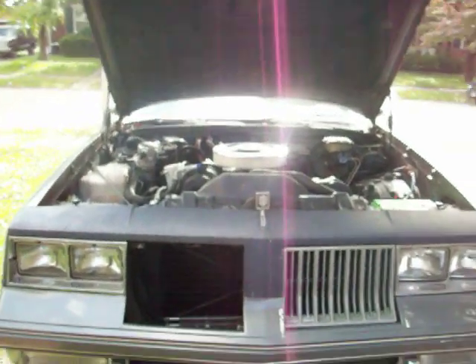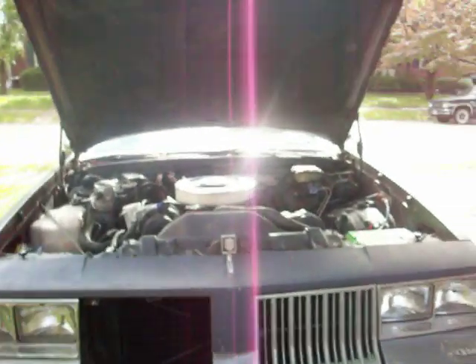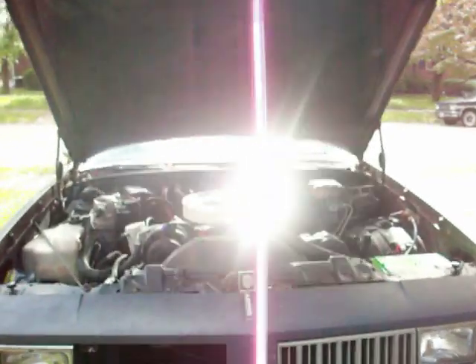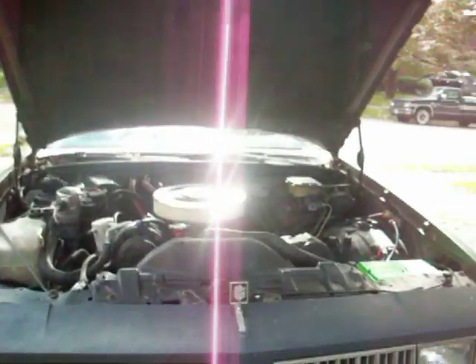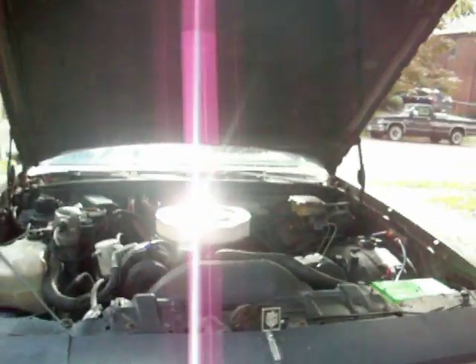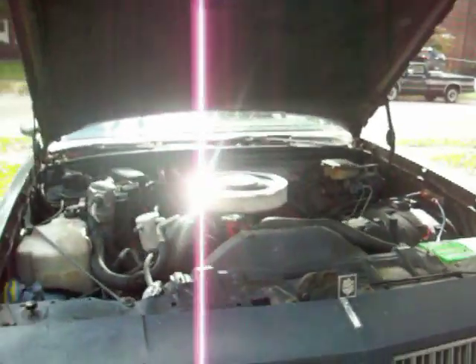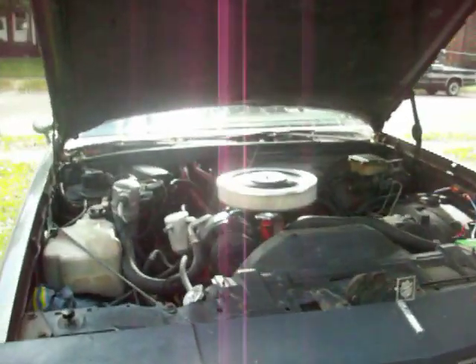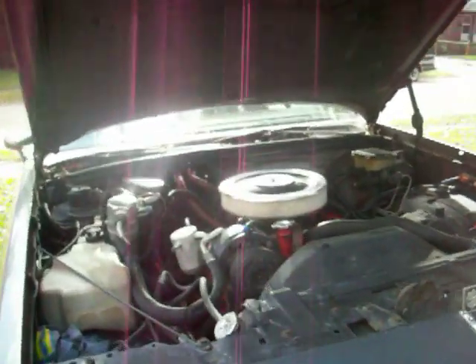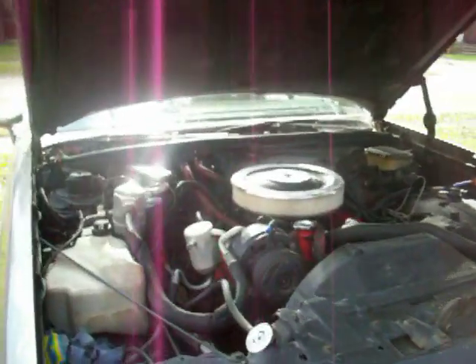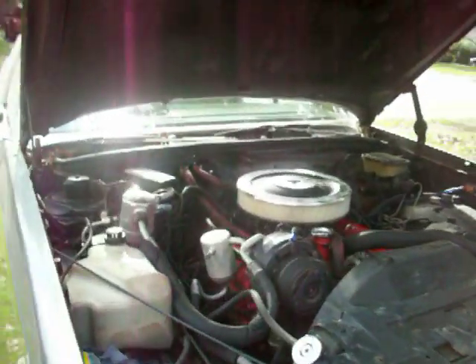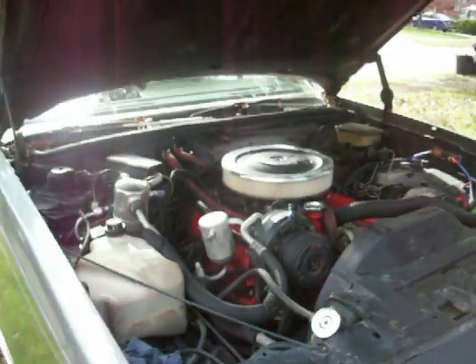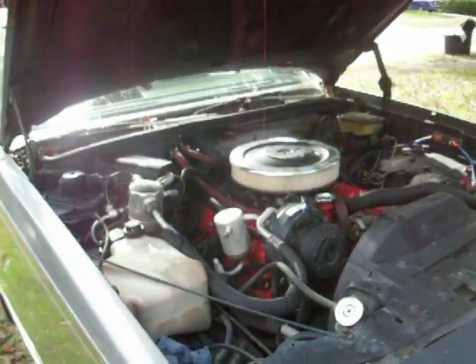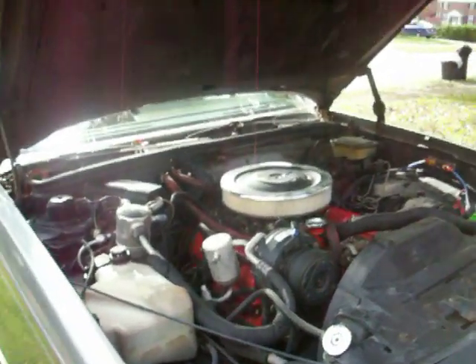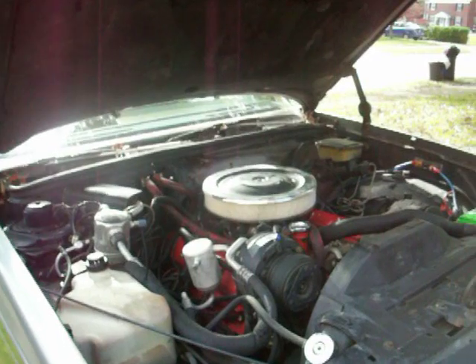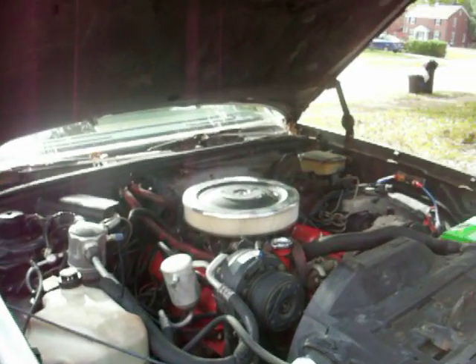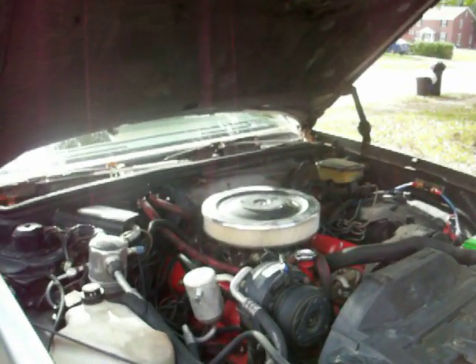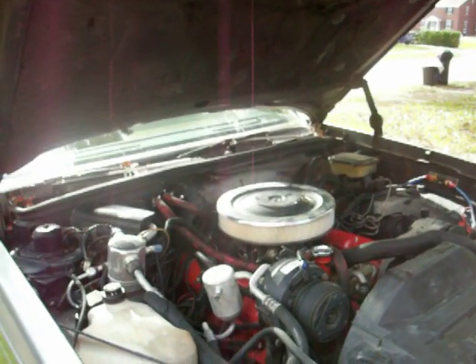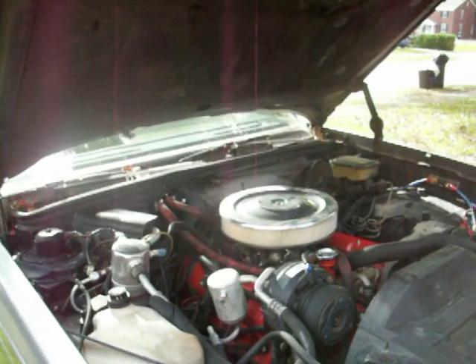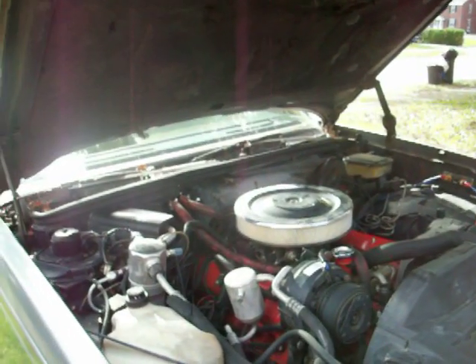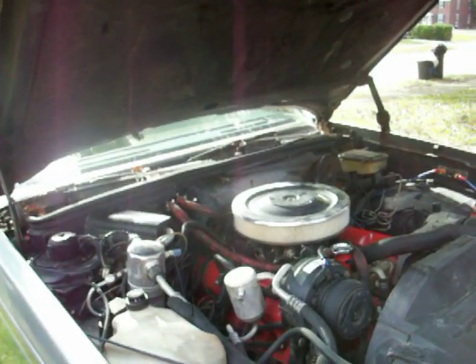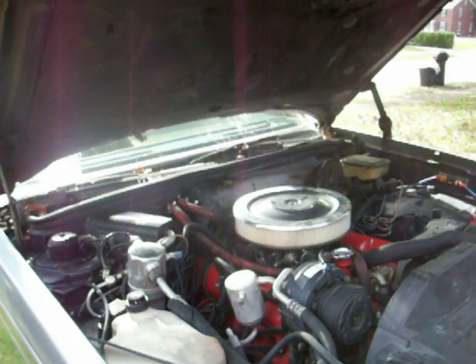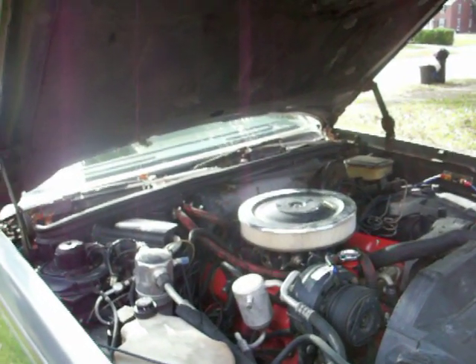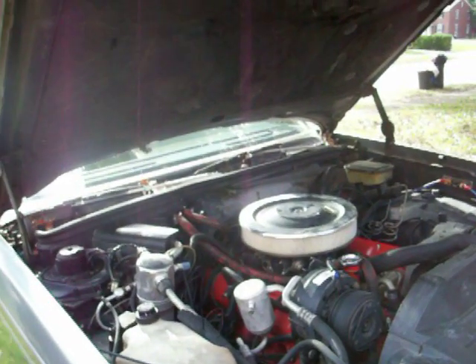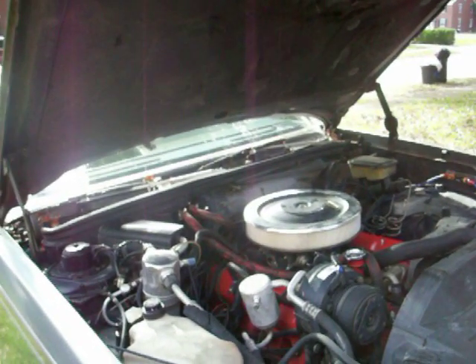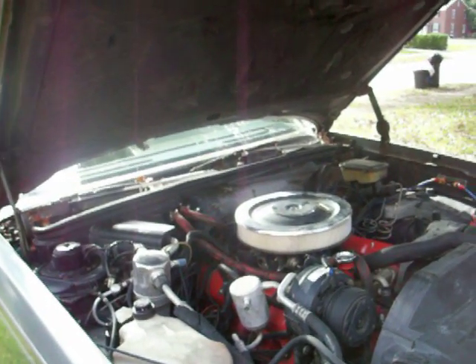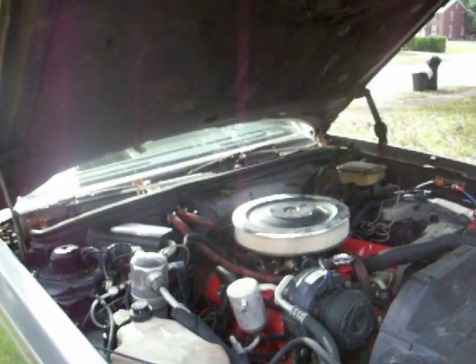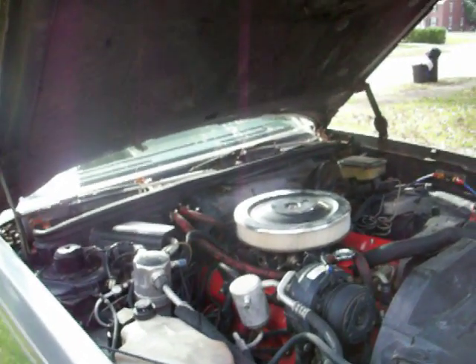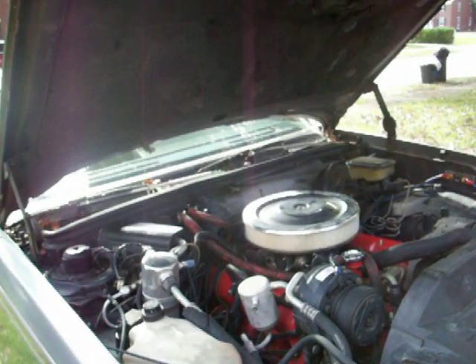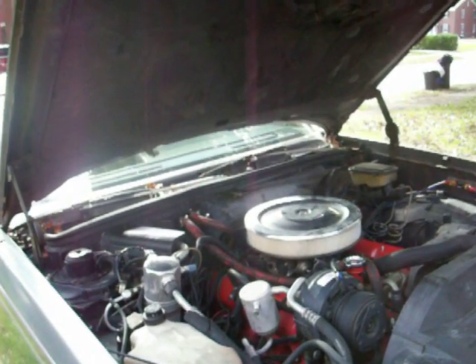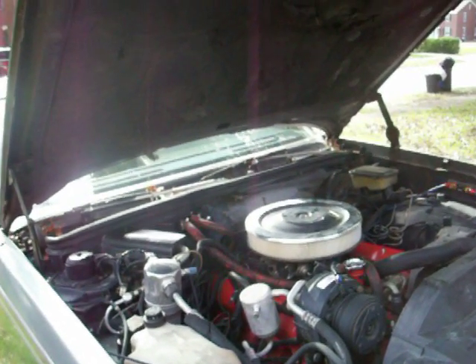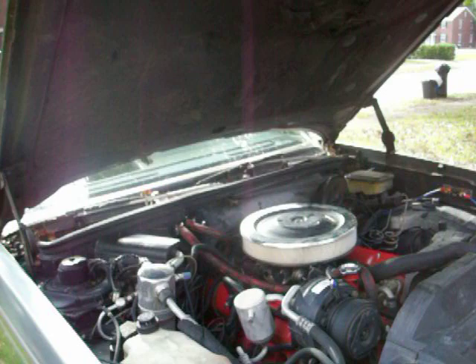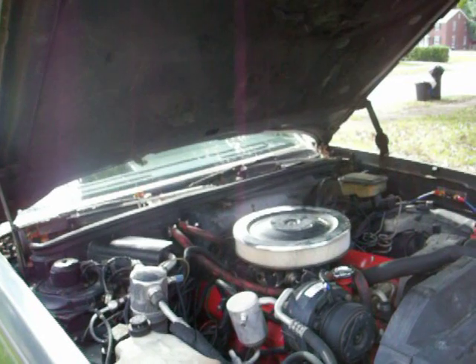It runs good. It's a 350 Rocket, rebuilt, with a rebuilt 350 Turbo transmission and a shift kit.